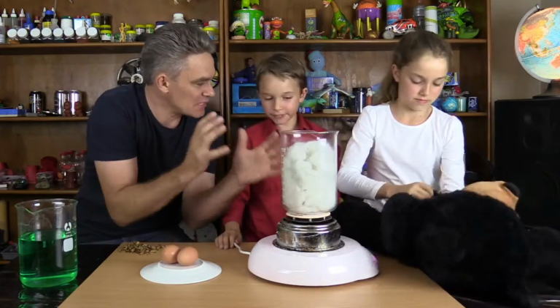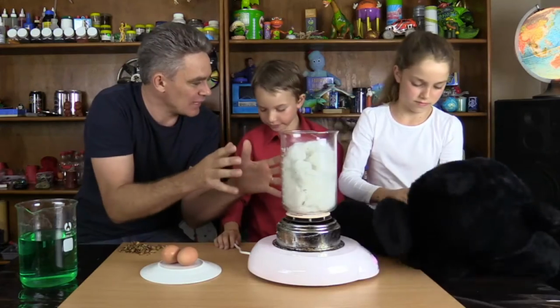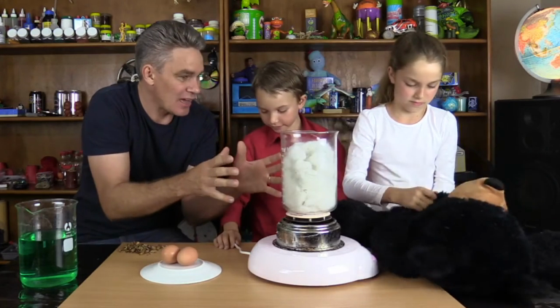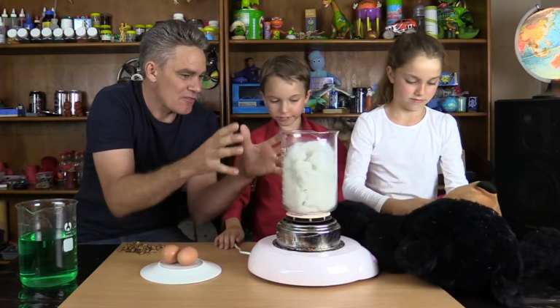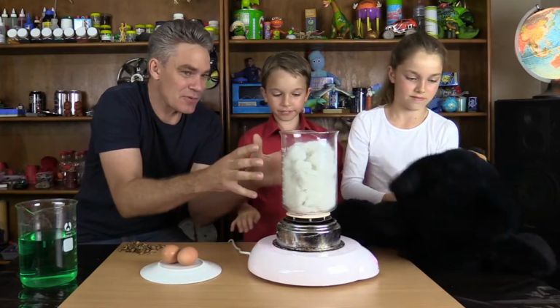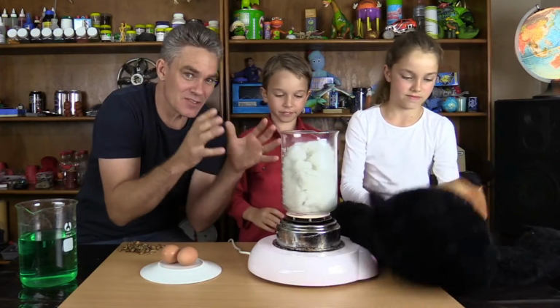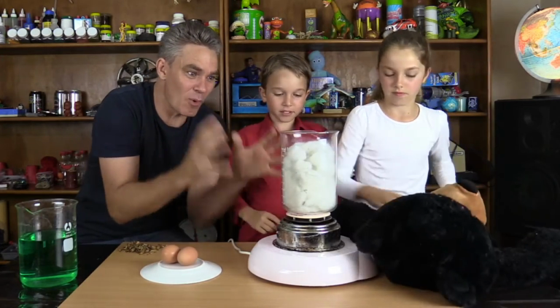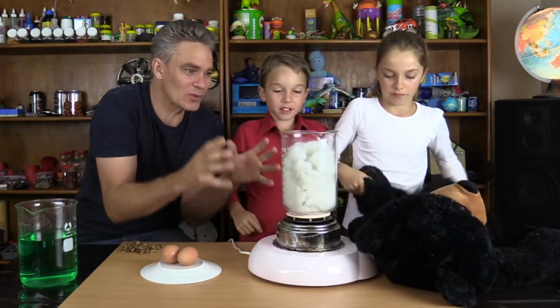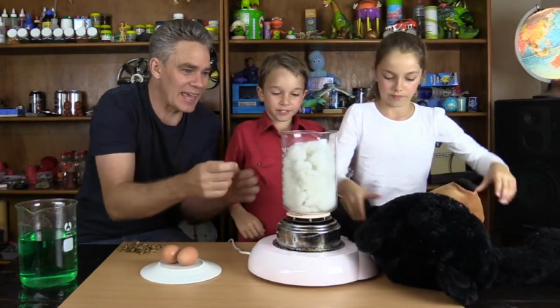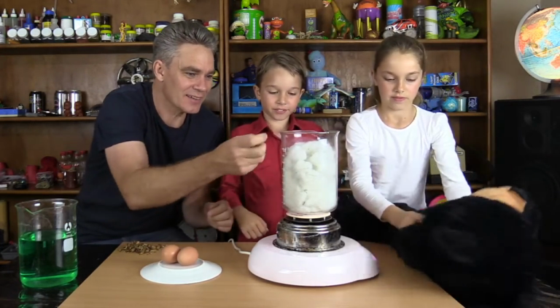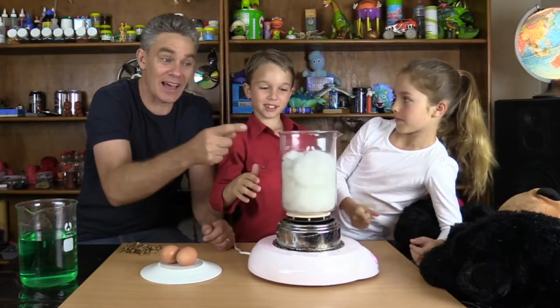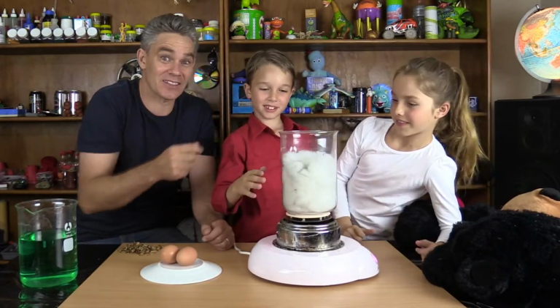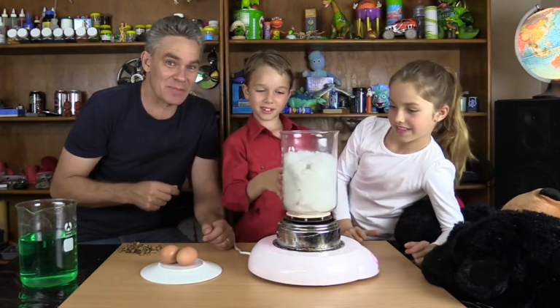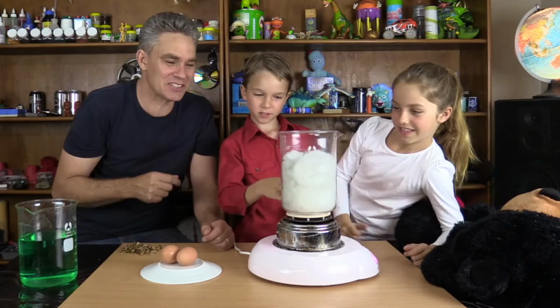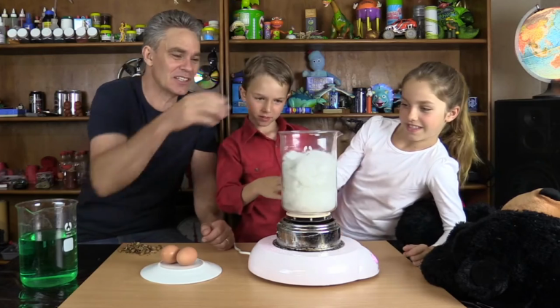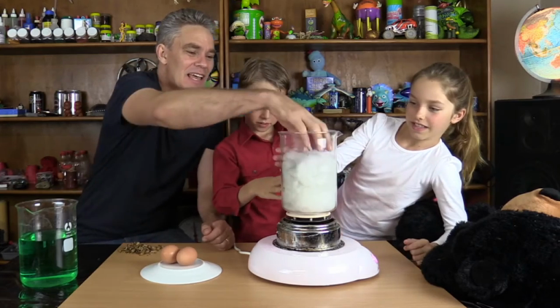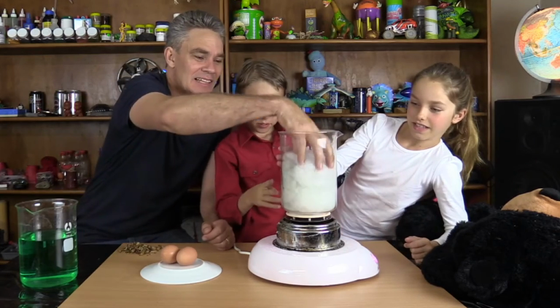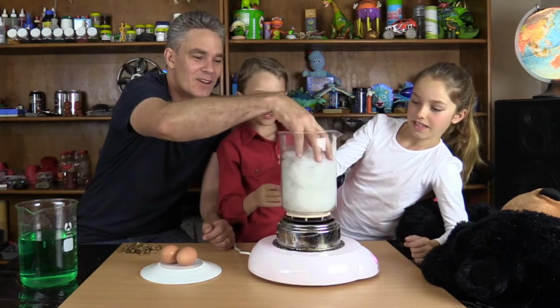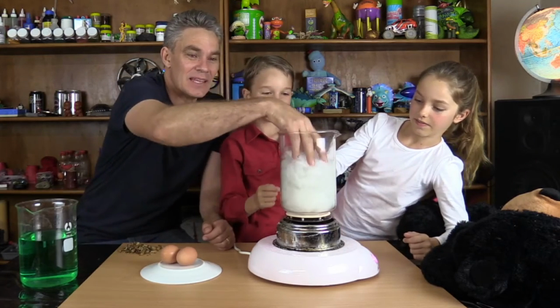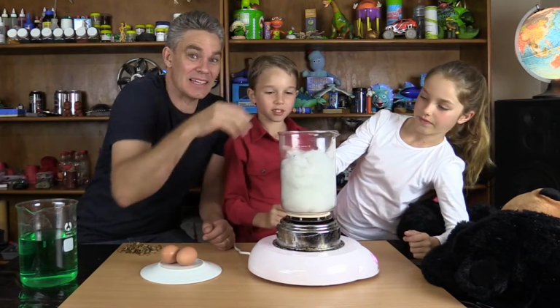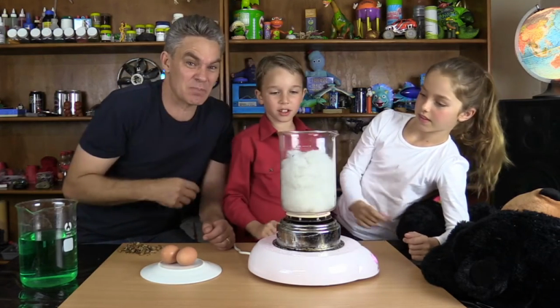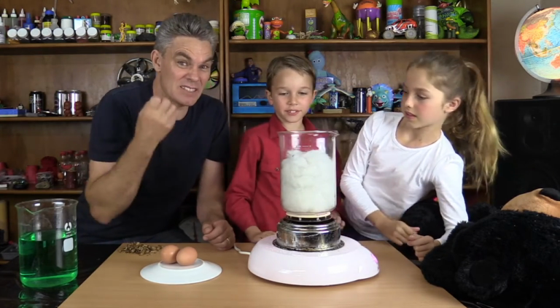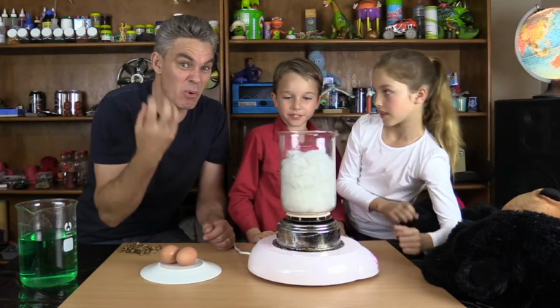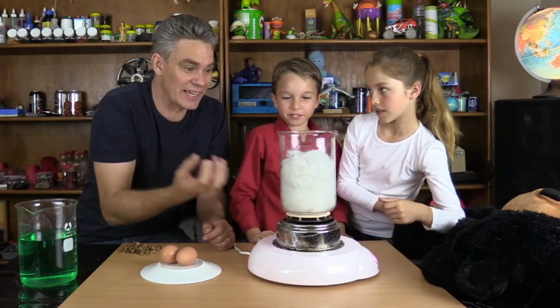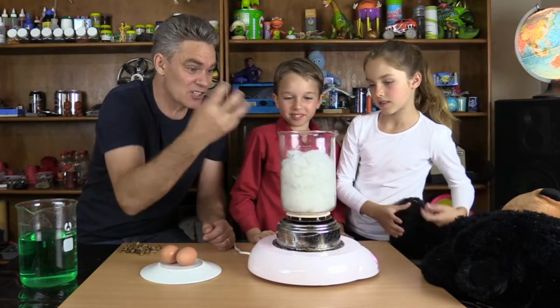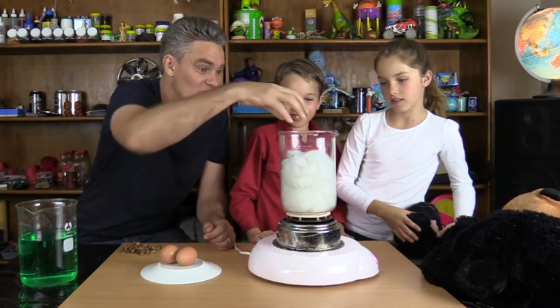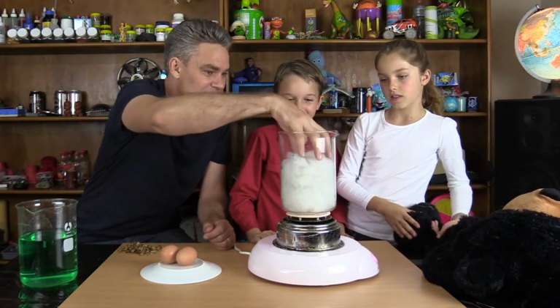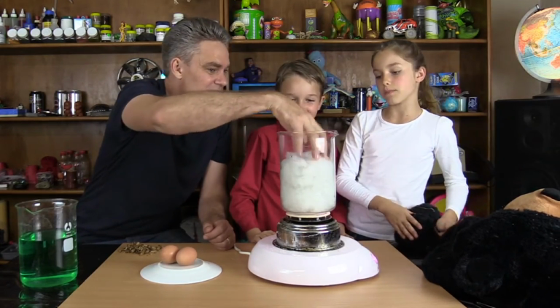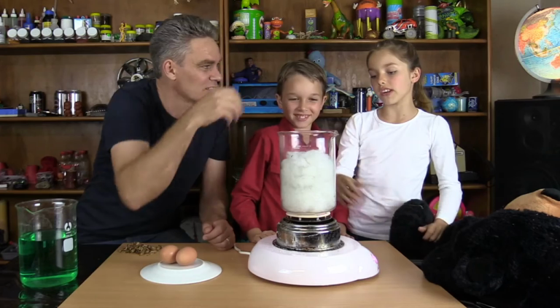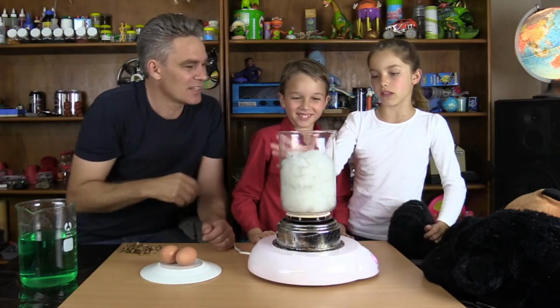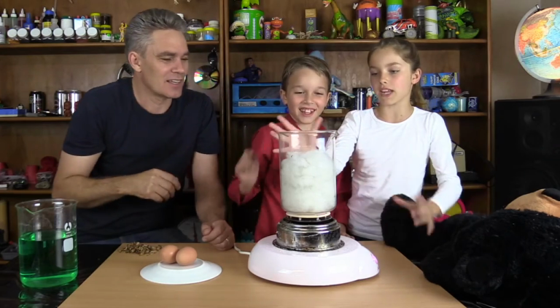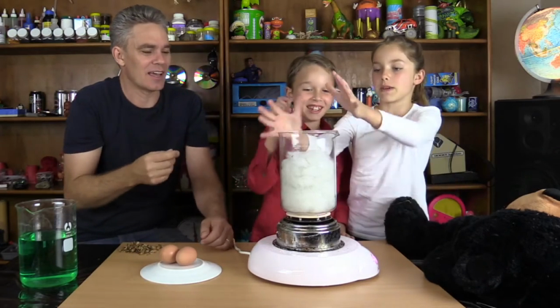This beaker represents the boiled egg. The outside is the shell, and the inside is the boiled egg — it's a solid. So this is a boiled egg model.